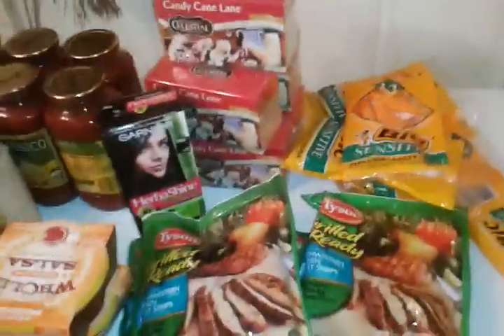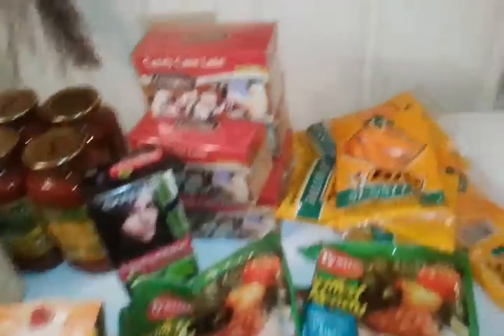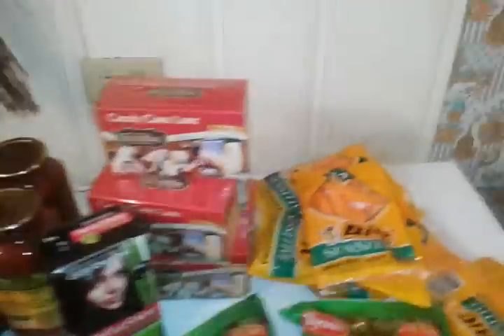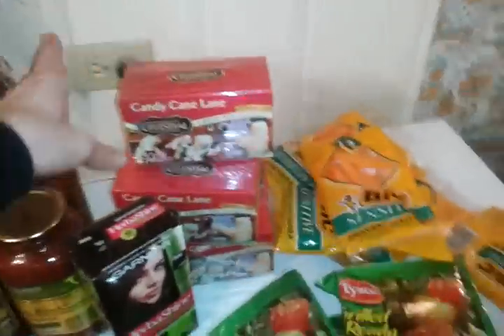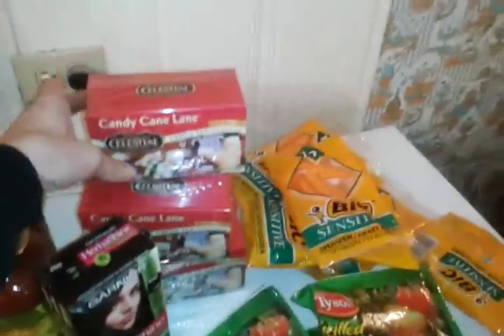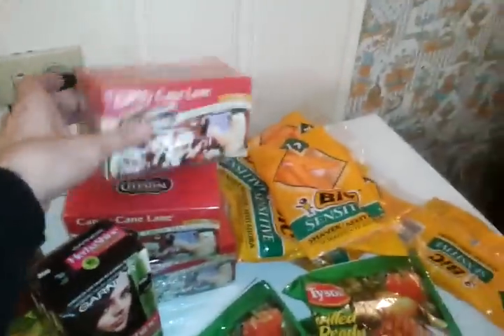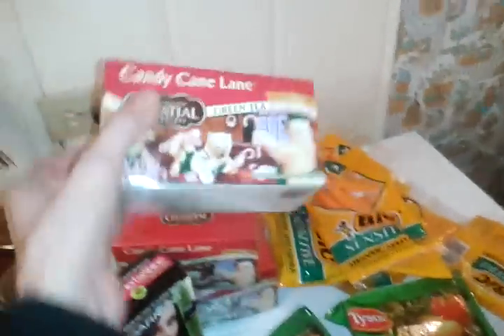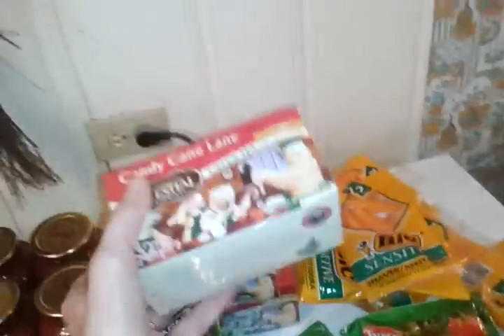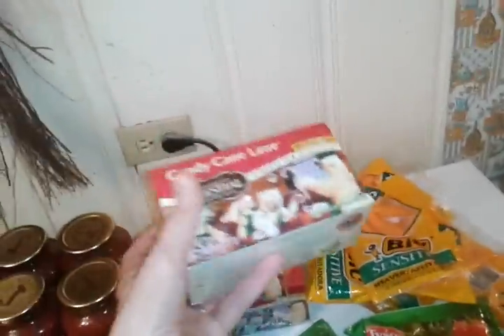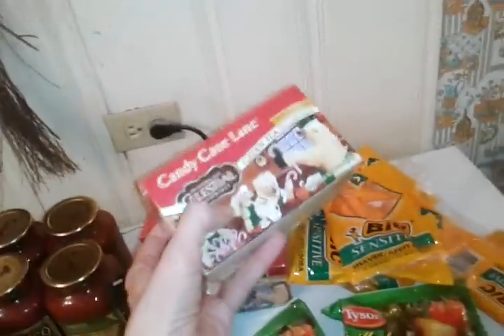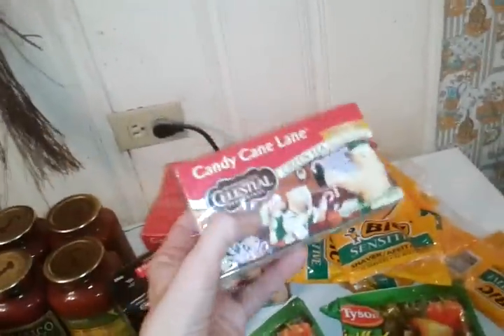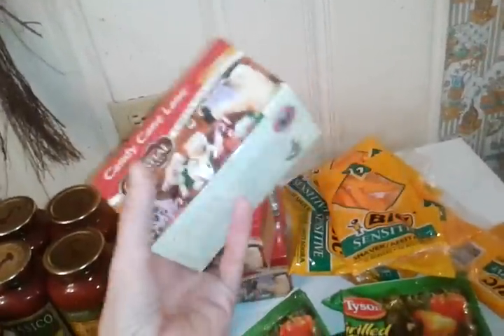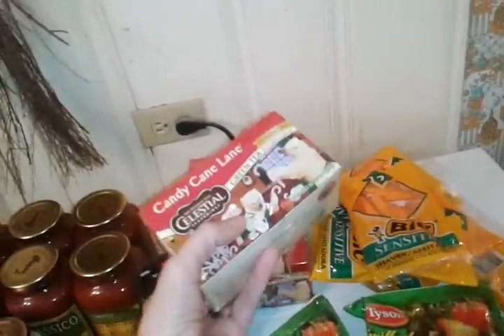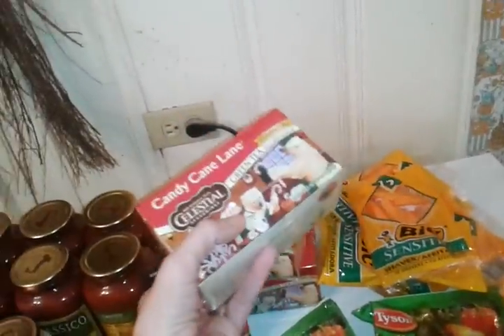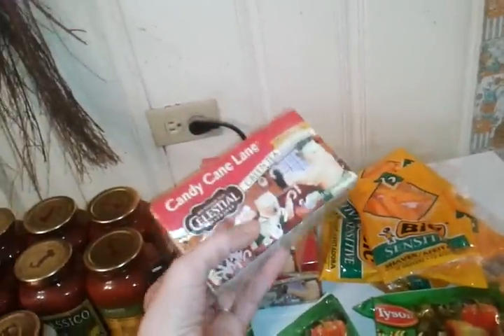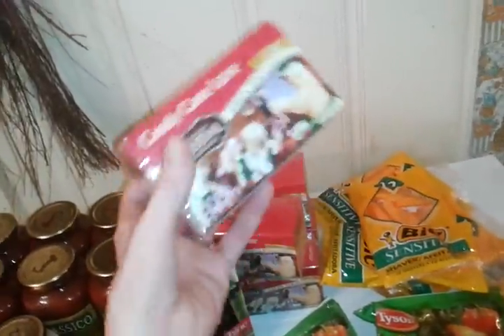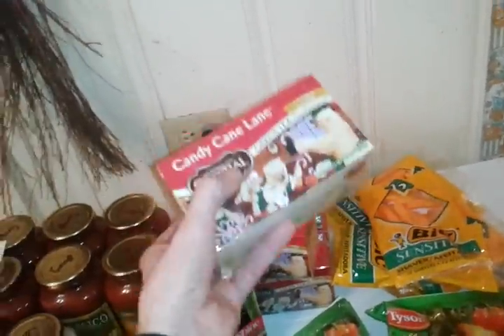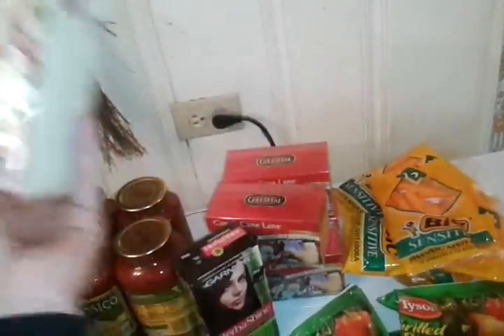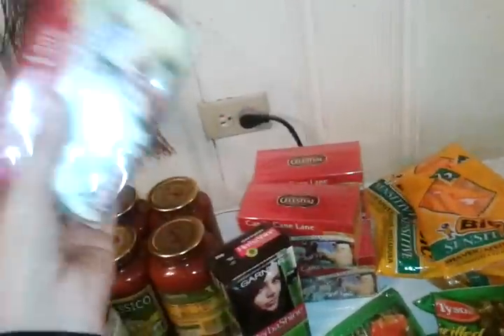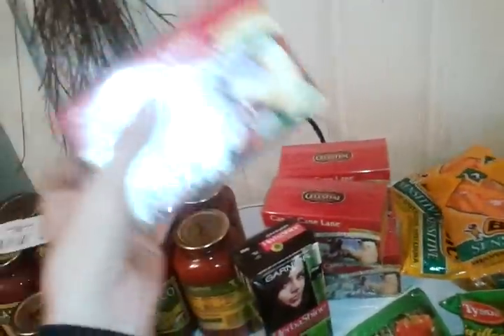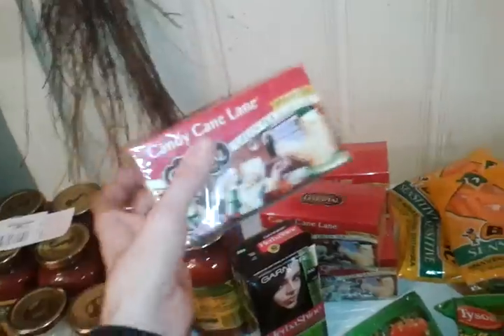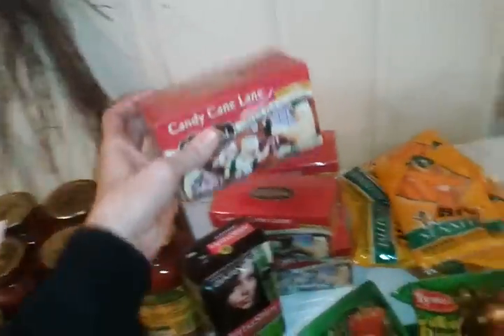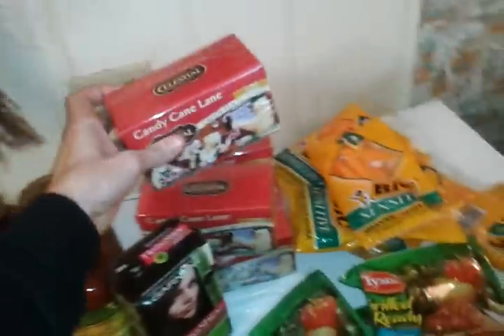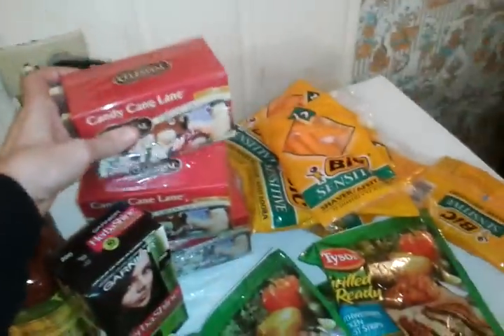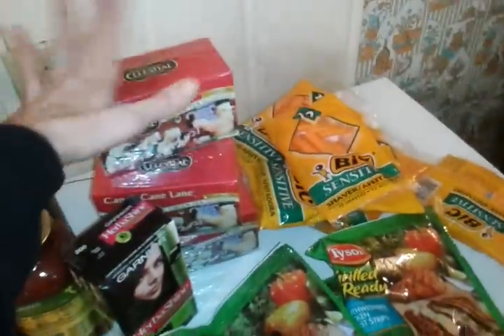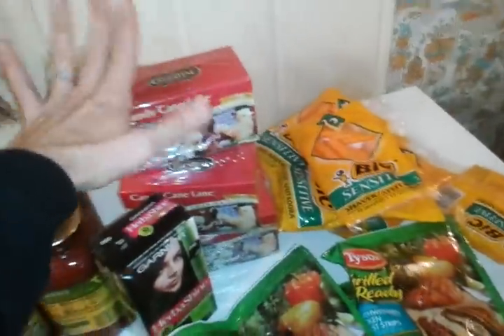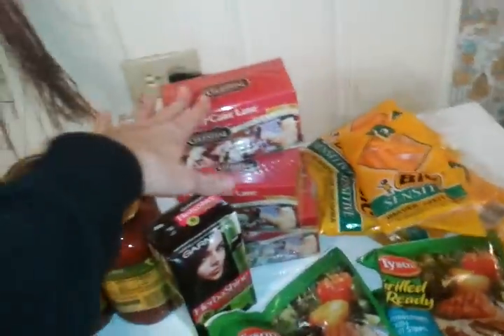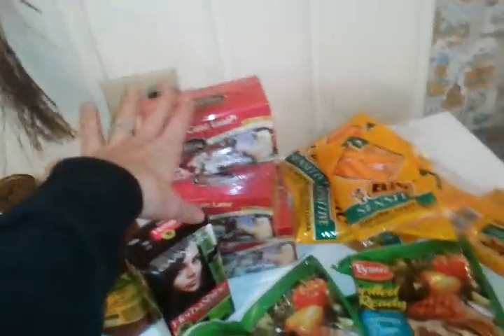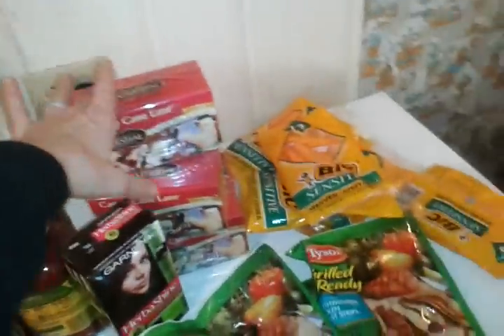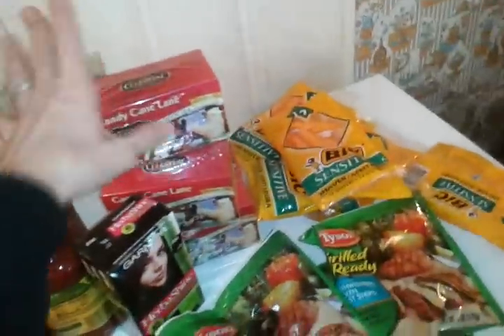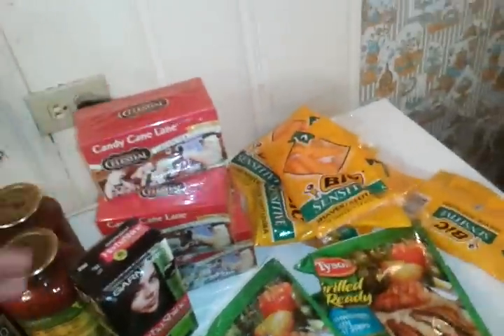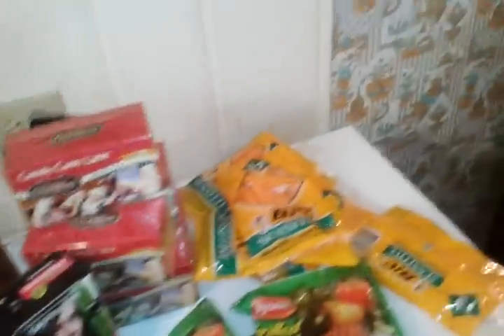If you find any holiday tees on clearance for $1.89, these are going to be totally free with the $1 off coupon, because it's going to double up to the price.